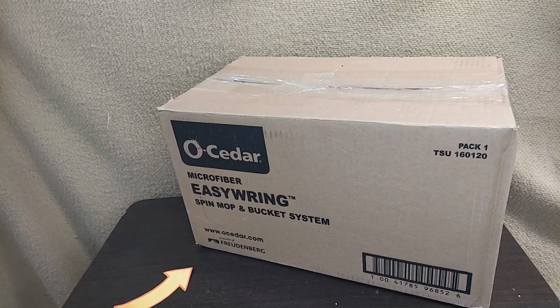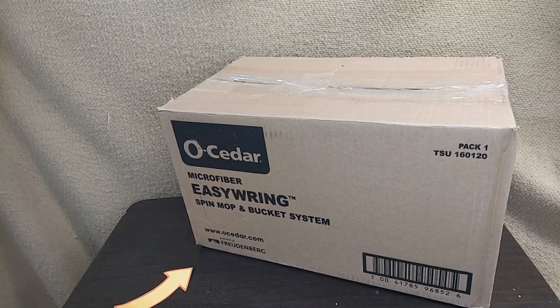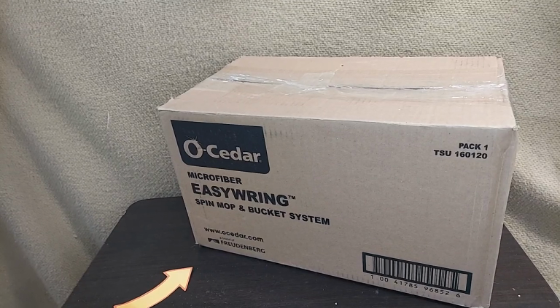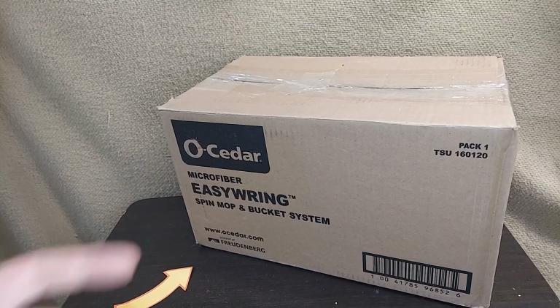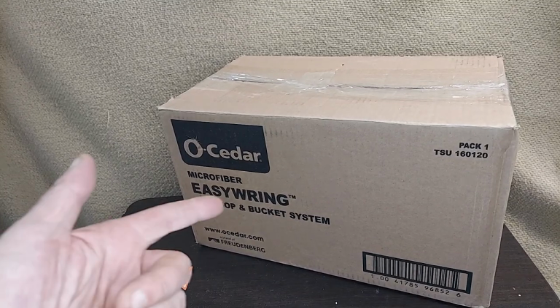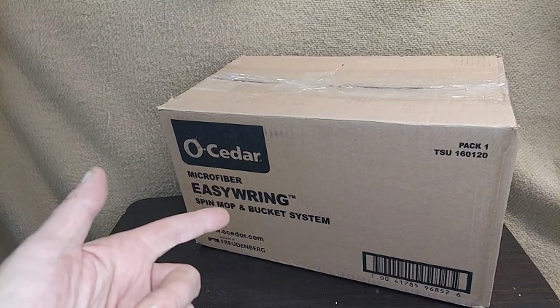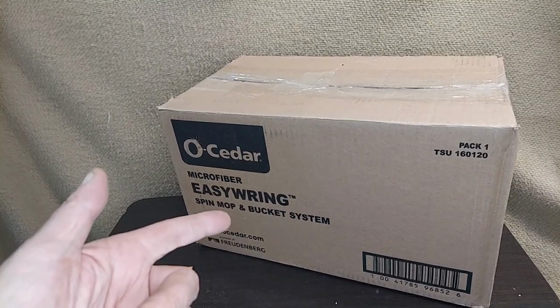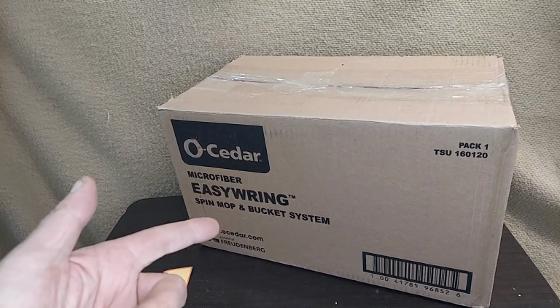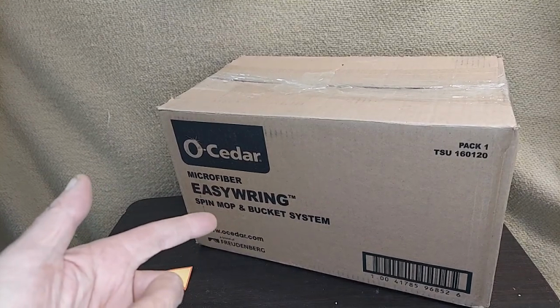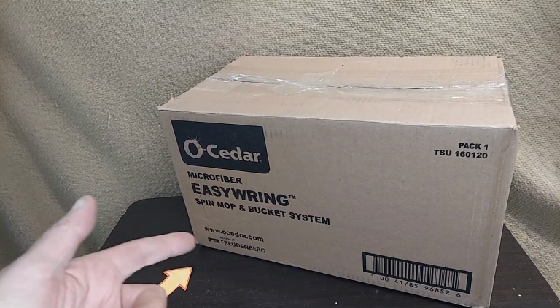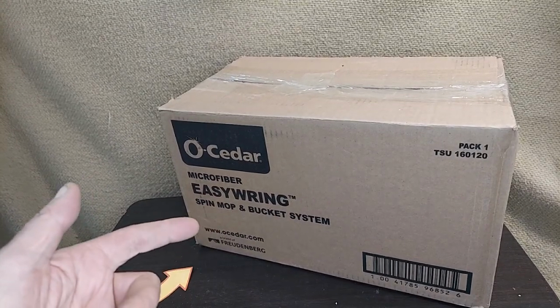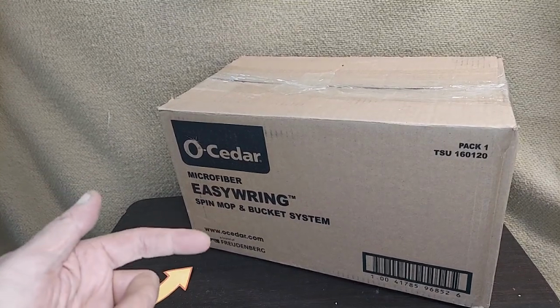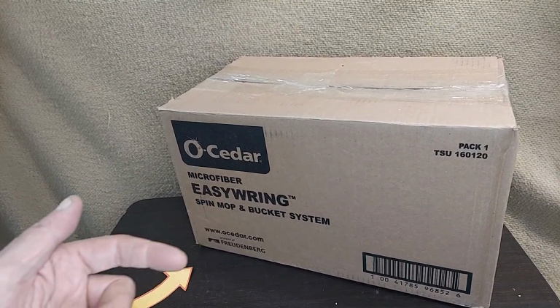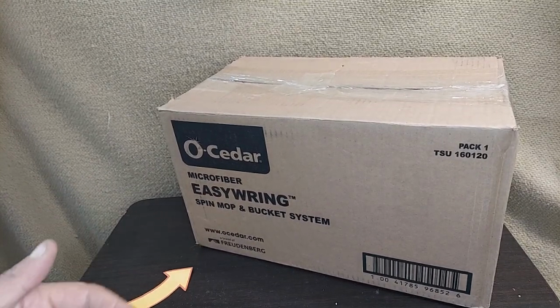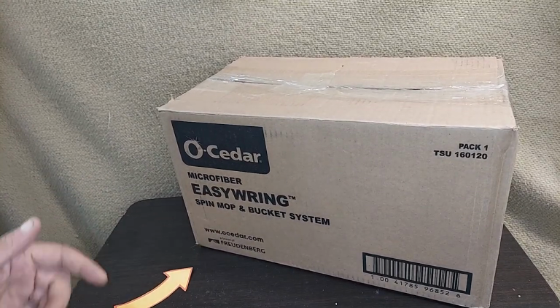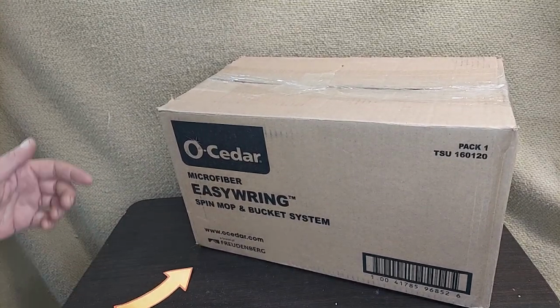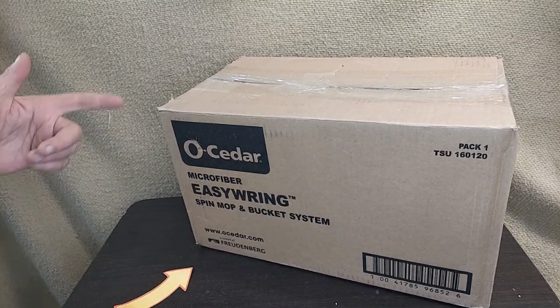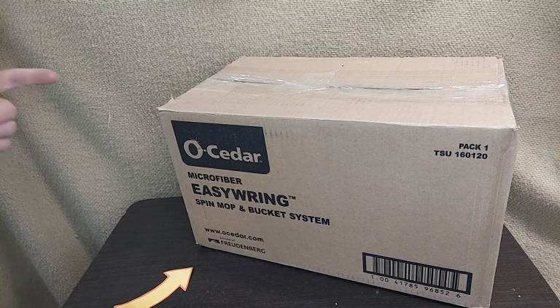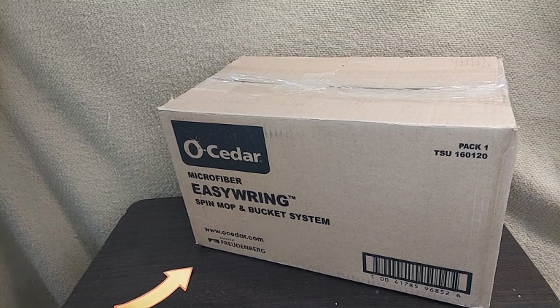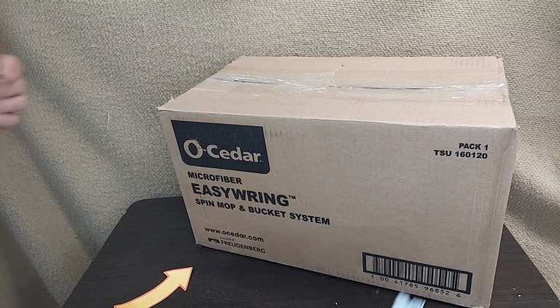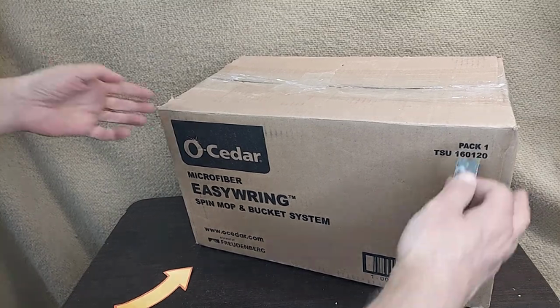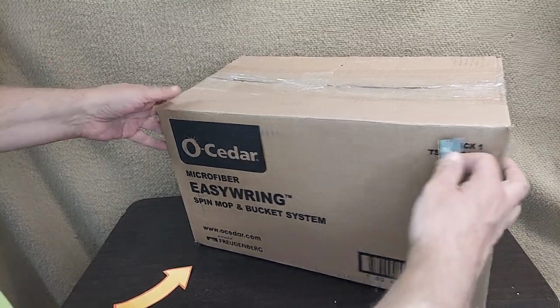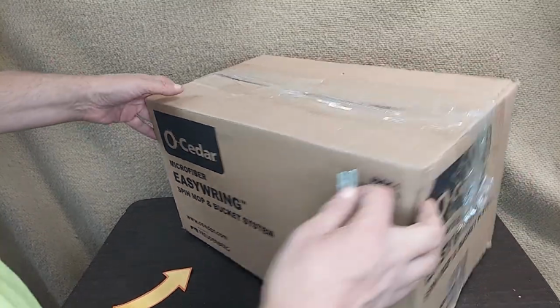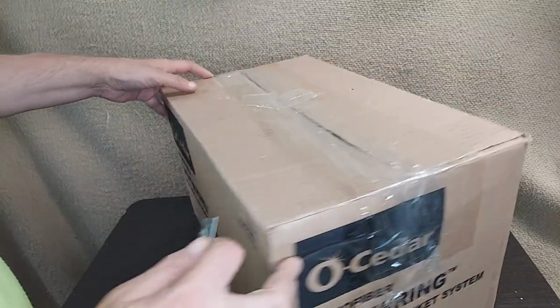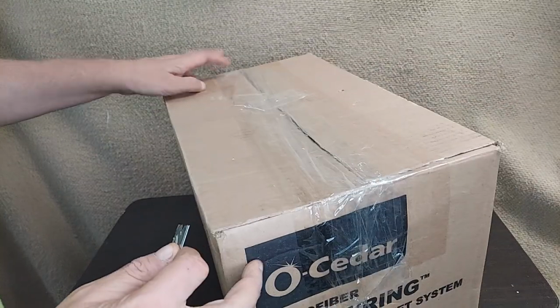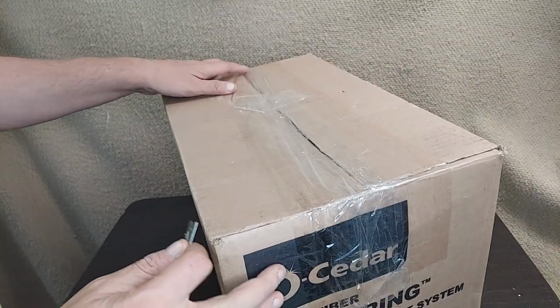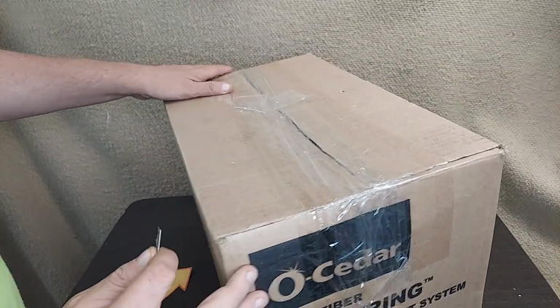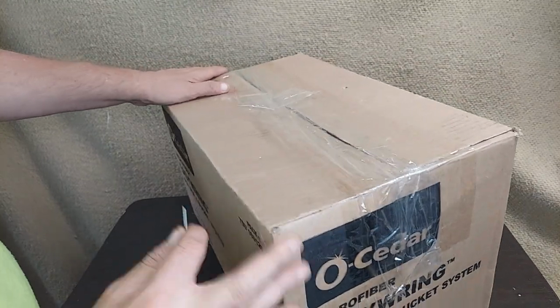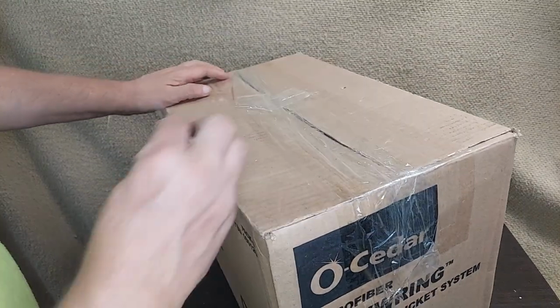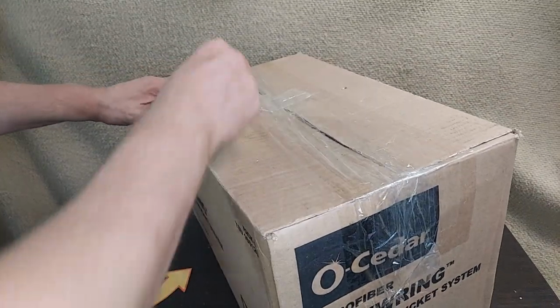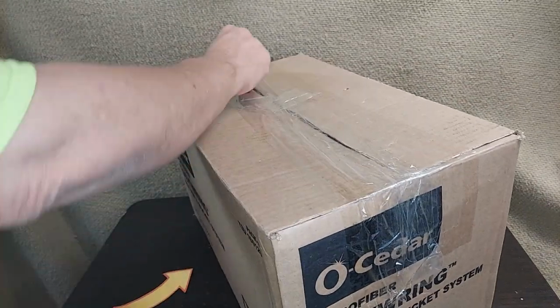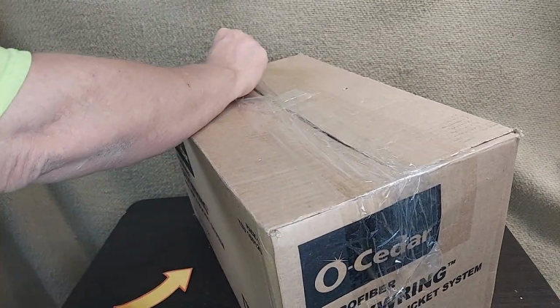I wanted to check out one of these Oceder microfiber easy rings — the spinning mop buckets. So here's a brand new one. Let's open it up.